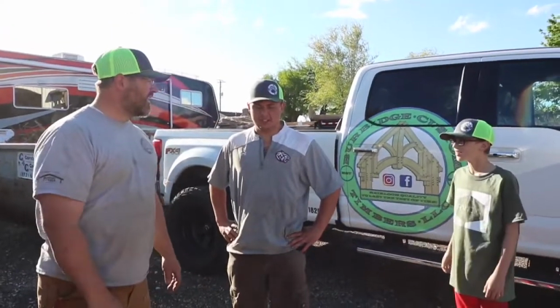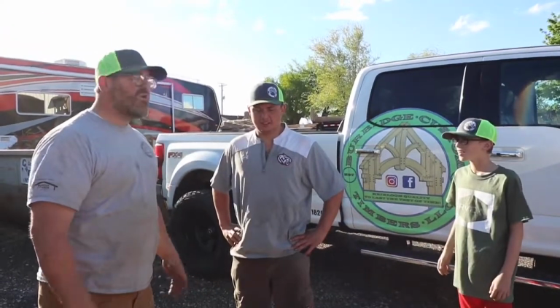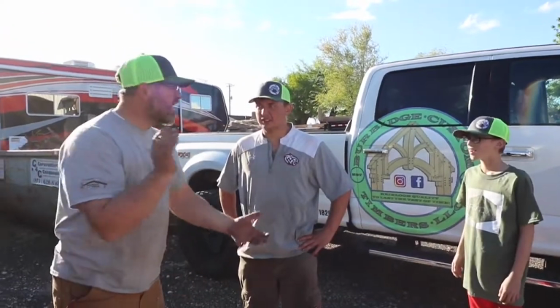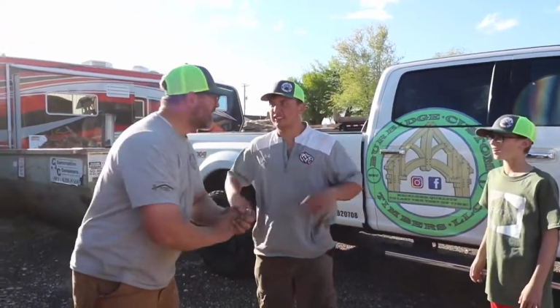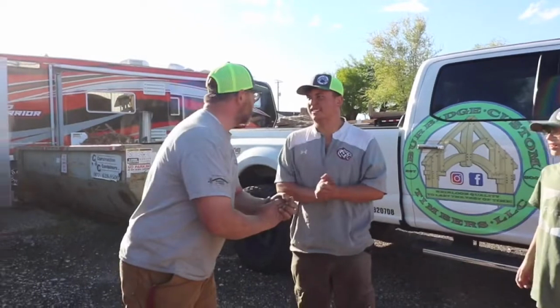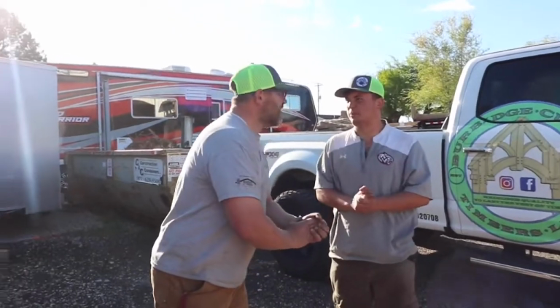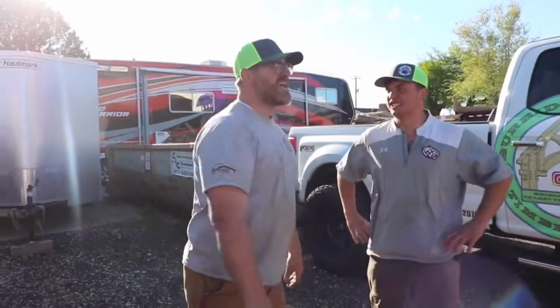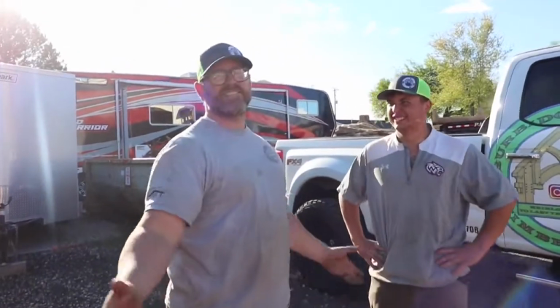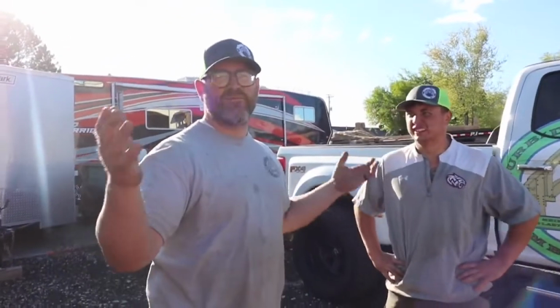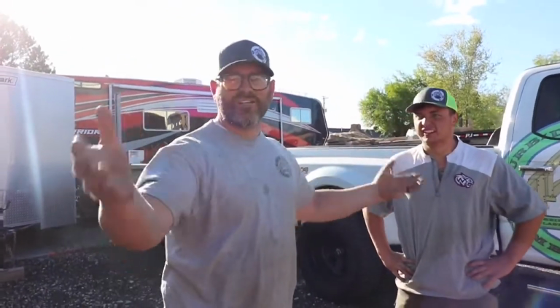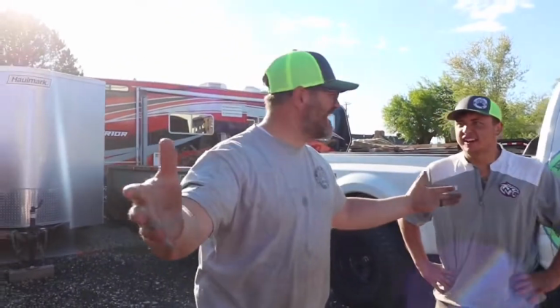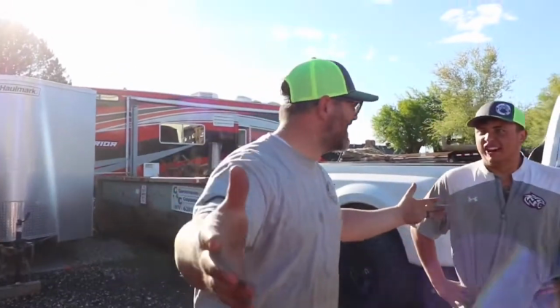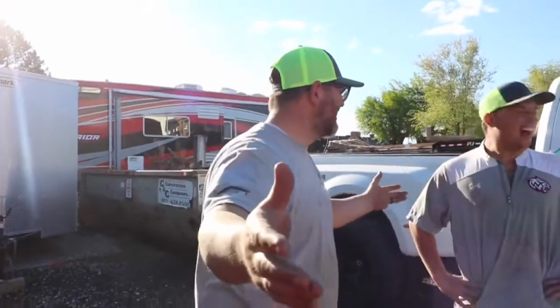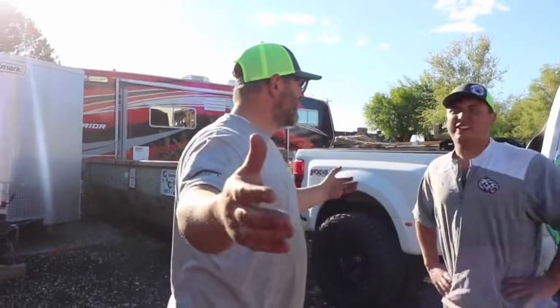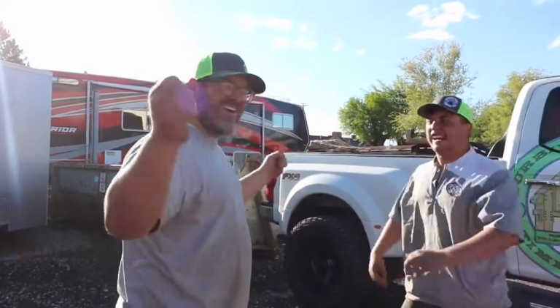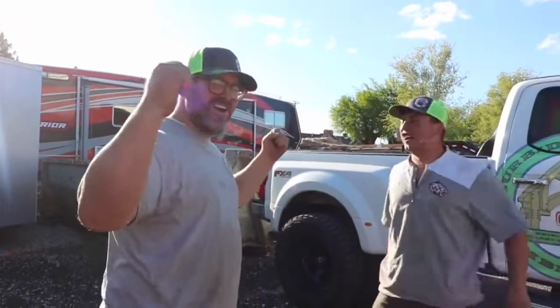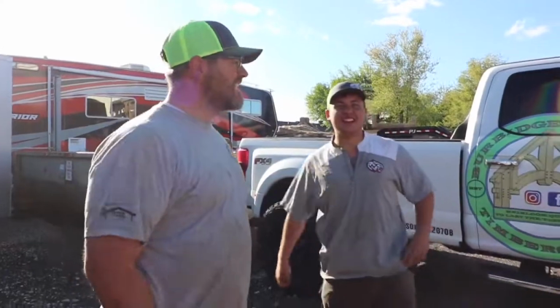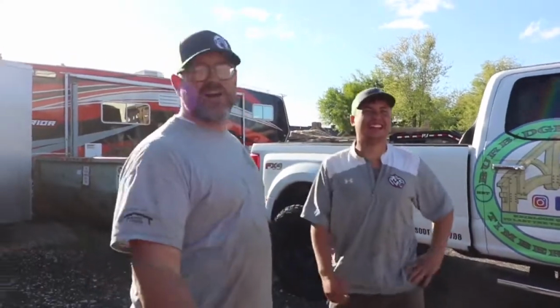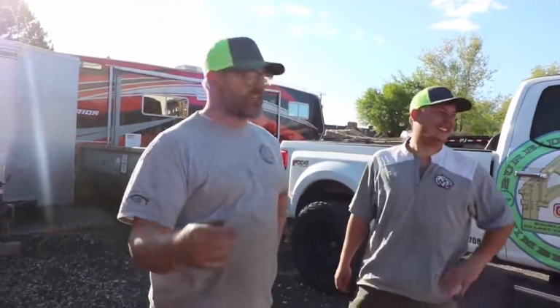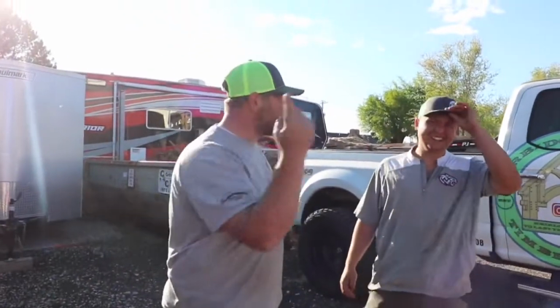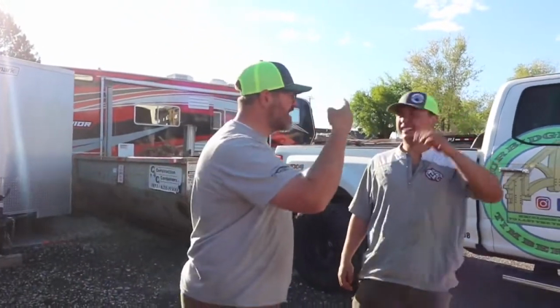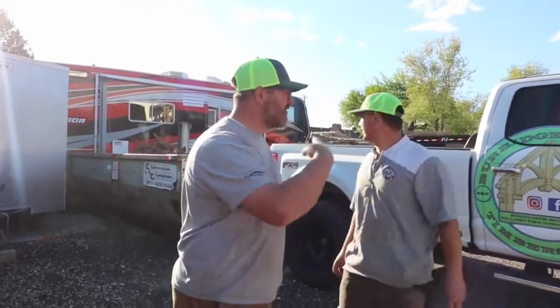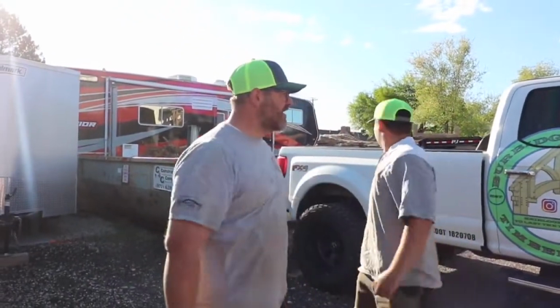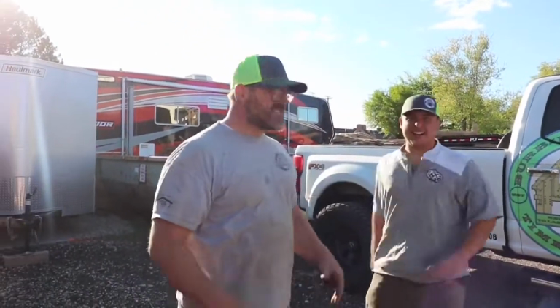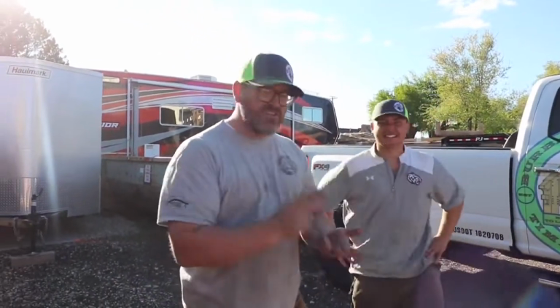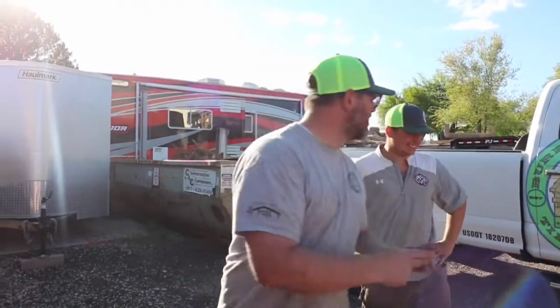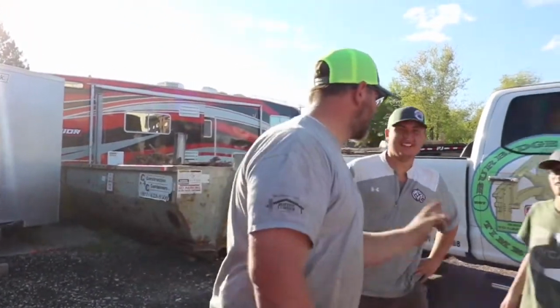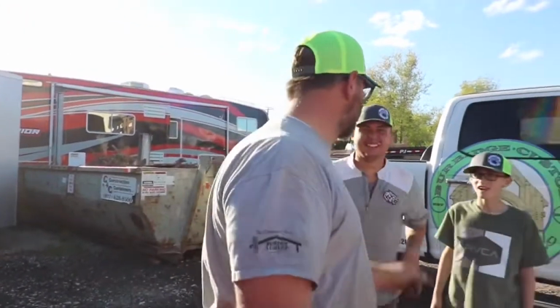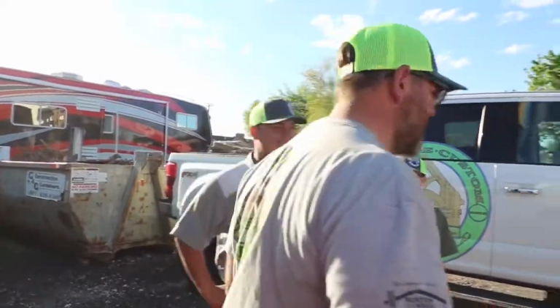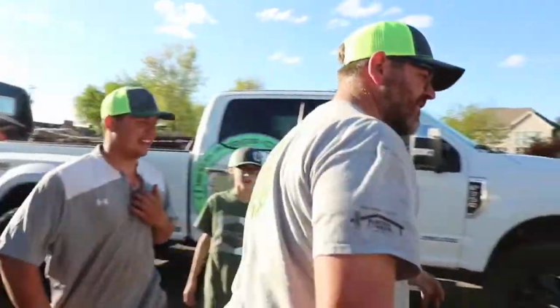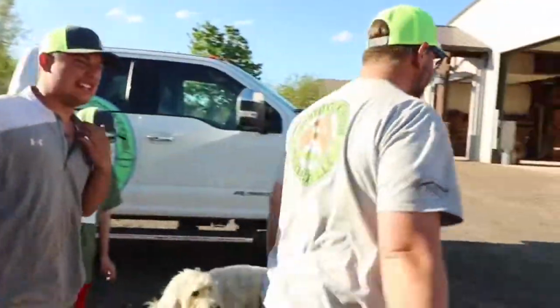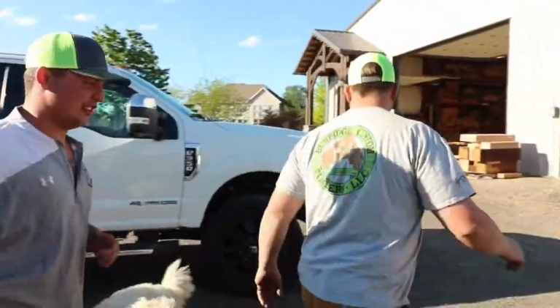Oh, guess what? What's the plan? My dad is in town from Washington — Arlo! And guess what? We should go check out what he's got over here. He's got this new thing, dude. I think it would help us out. Let's go see Arlo.